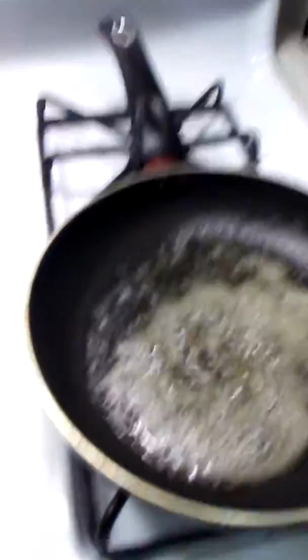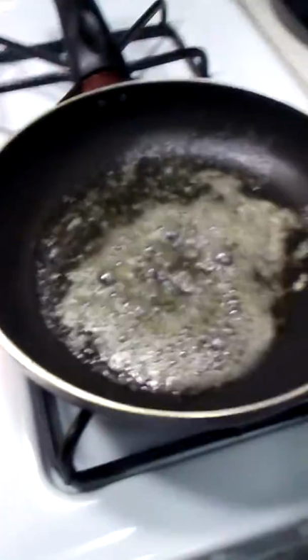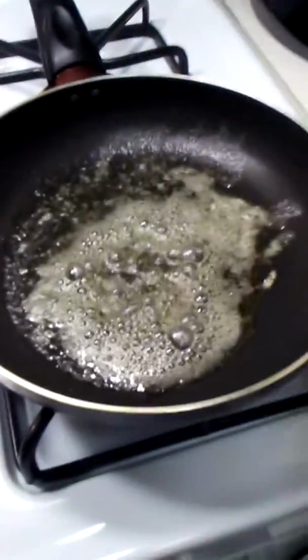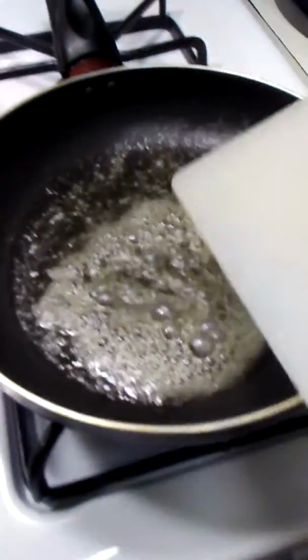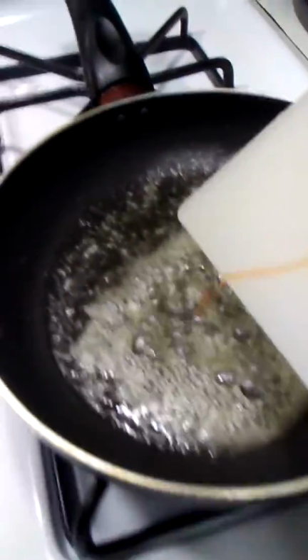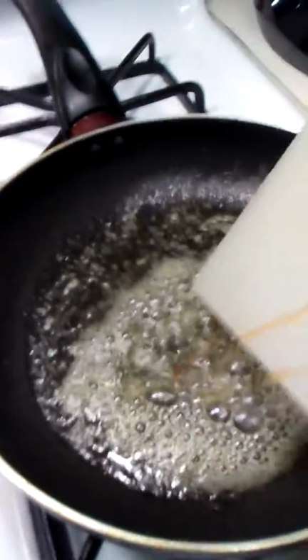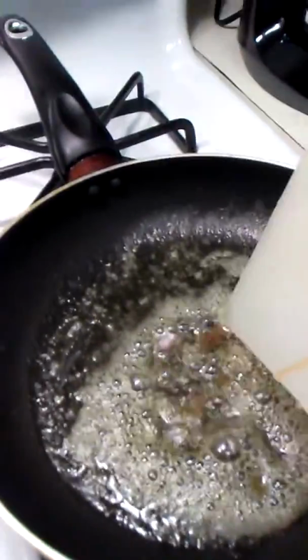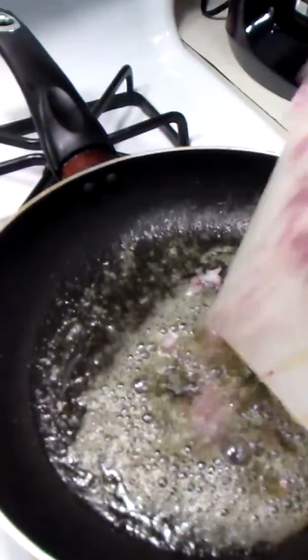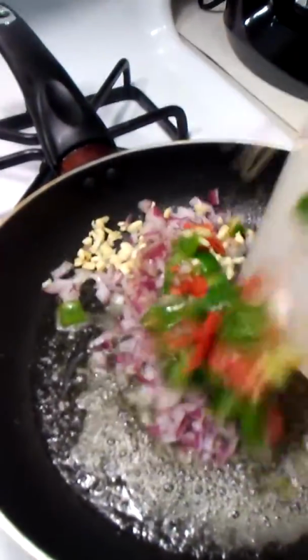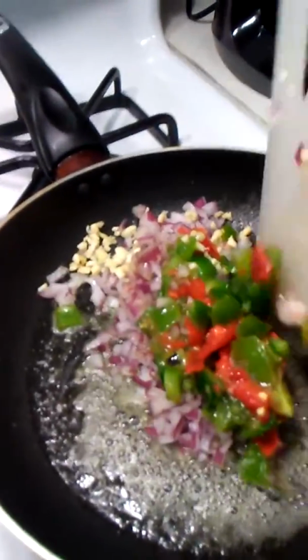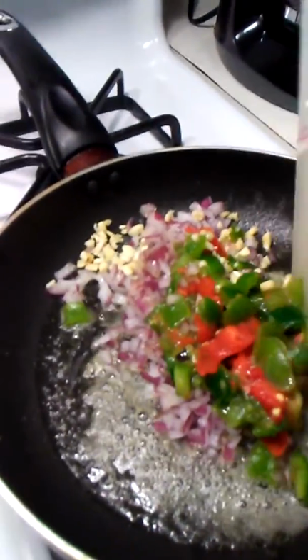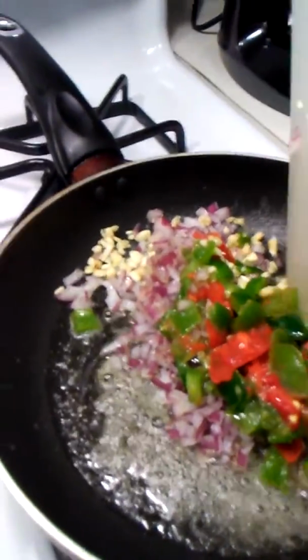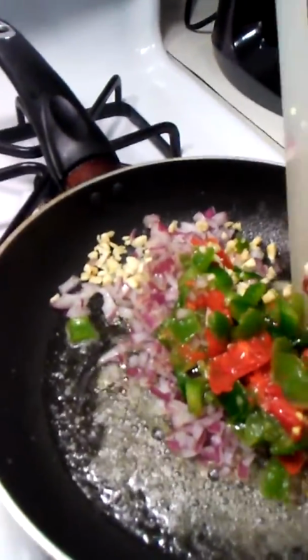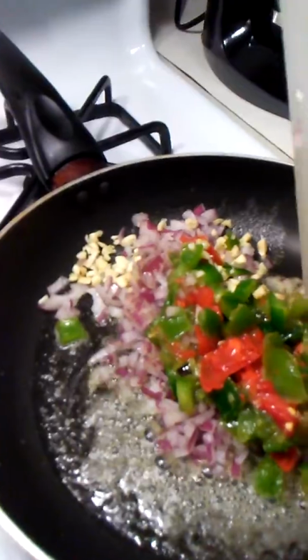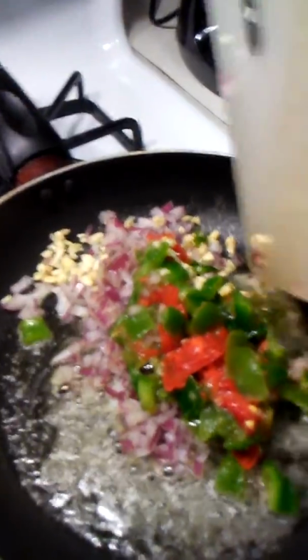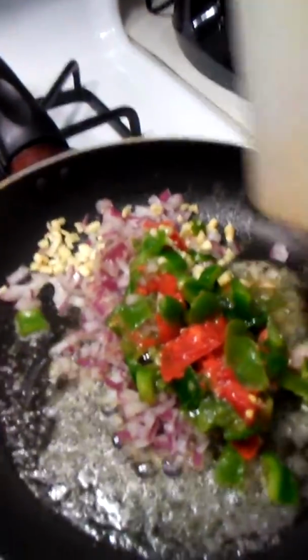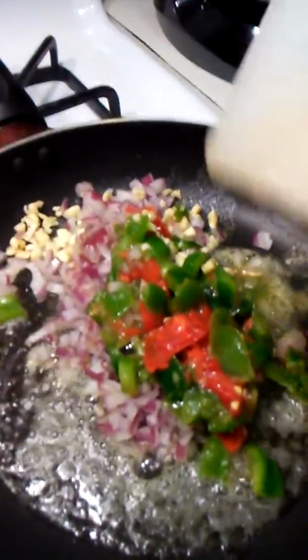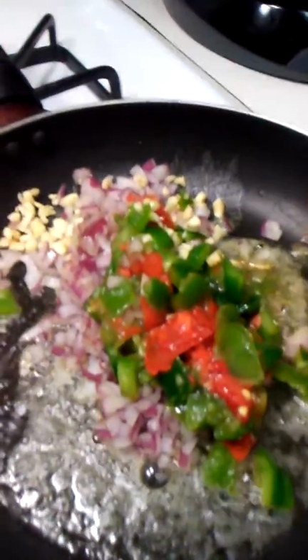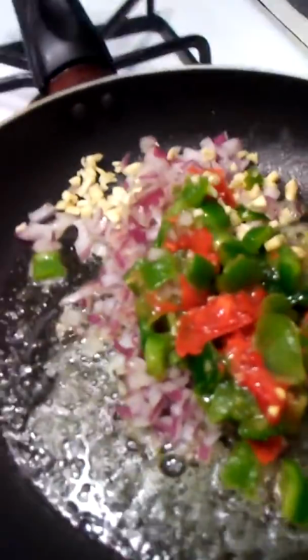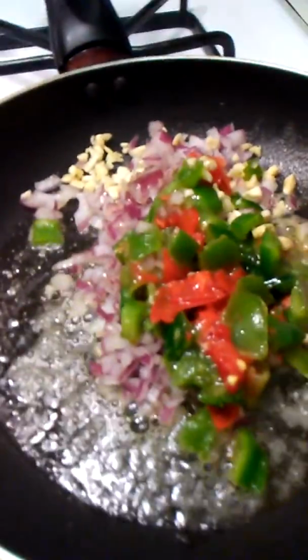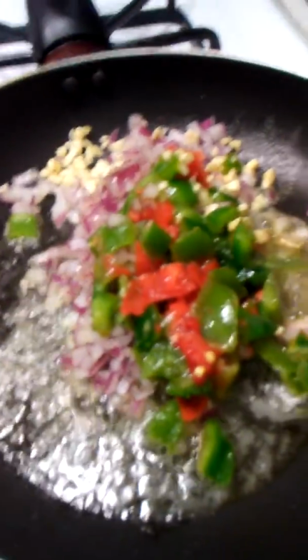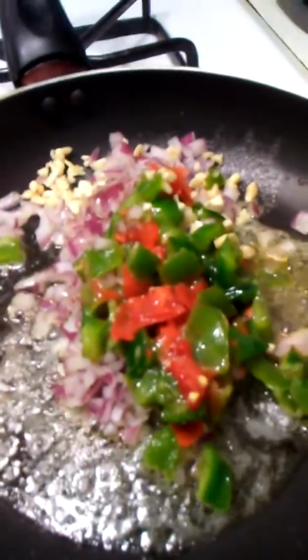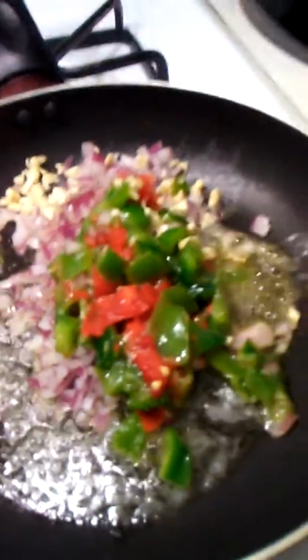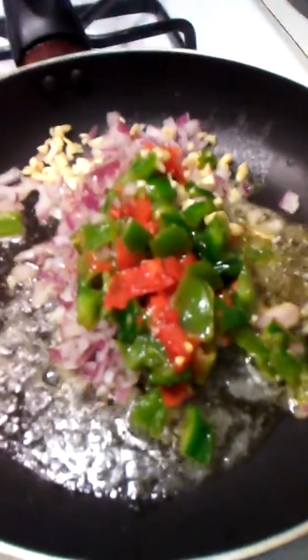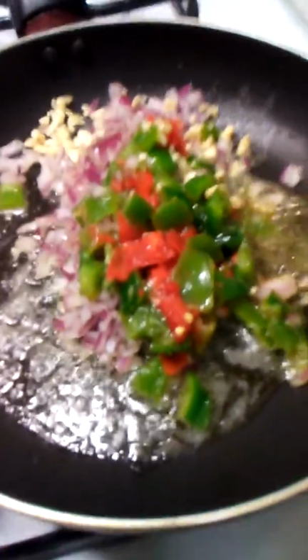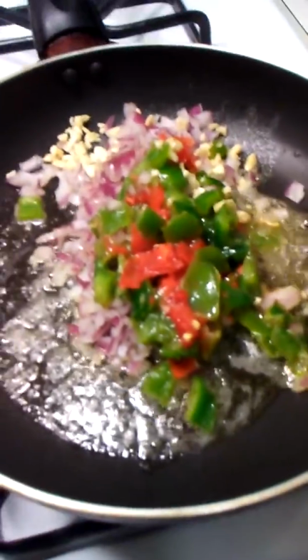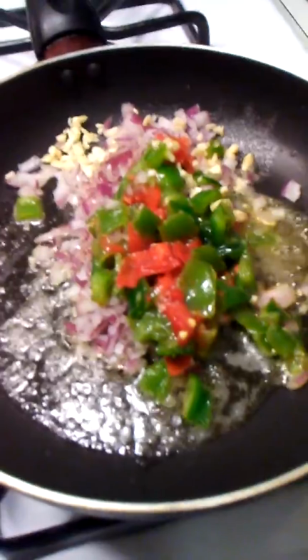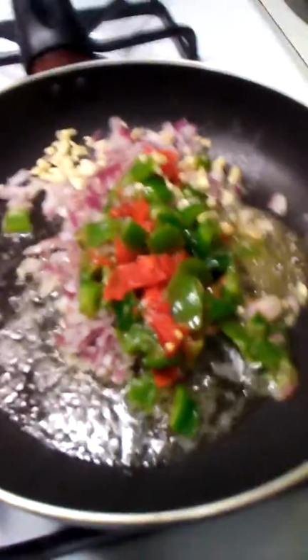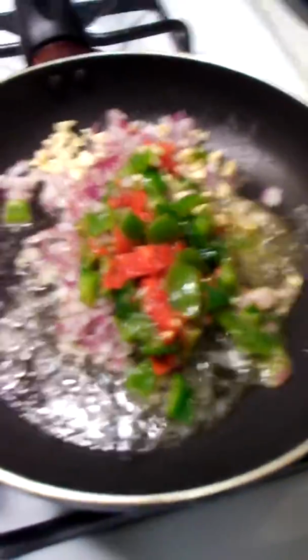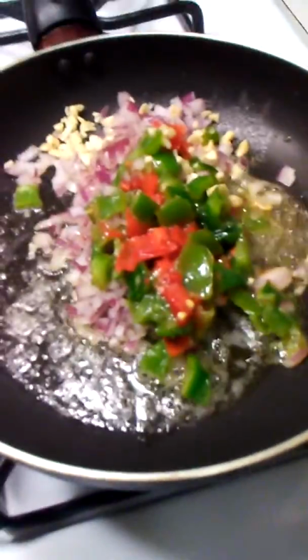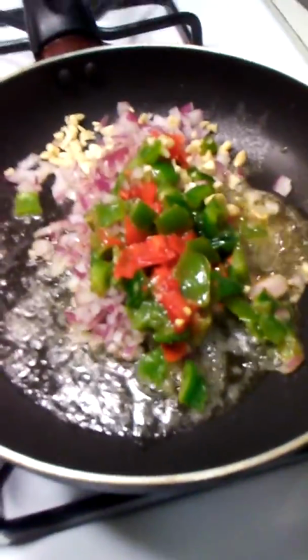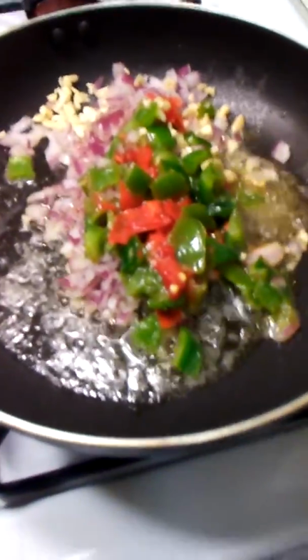Our butter is good. We're gonna add our green peppers, onions, and garlic. Some people like to put it in raw, but I'm gonna fry these up and then add the ingredients to the meat.